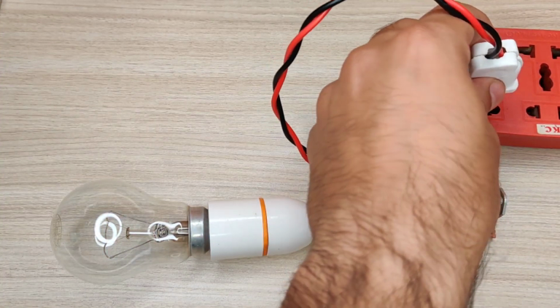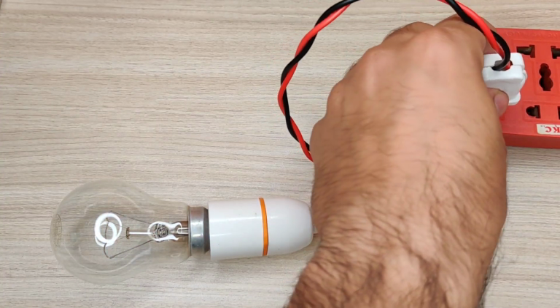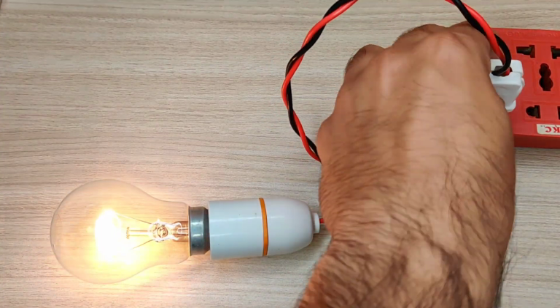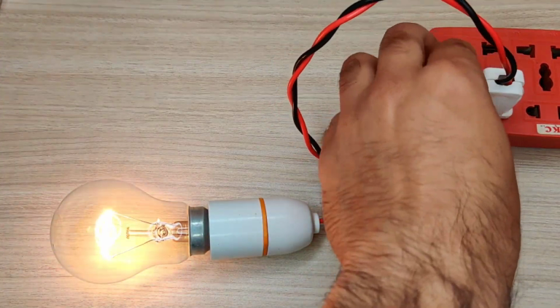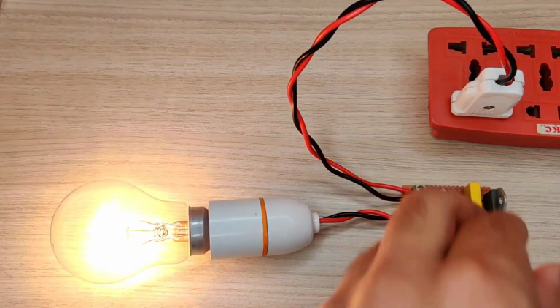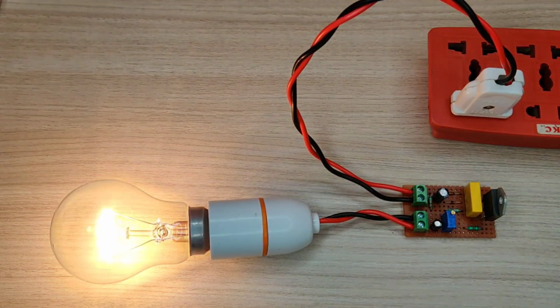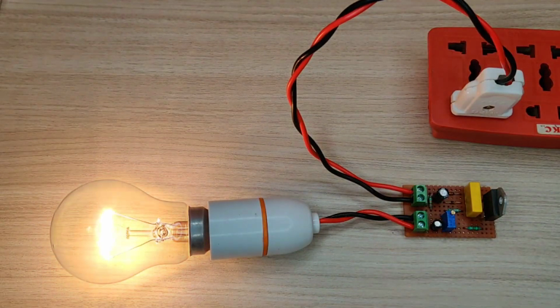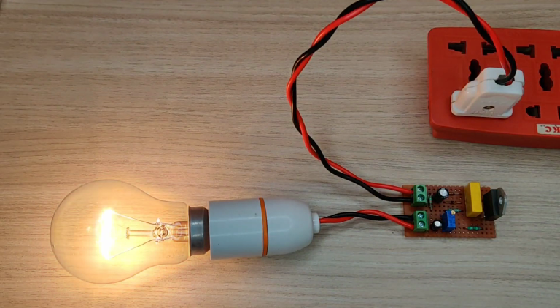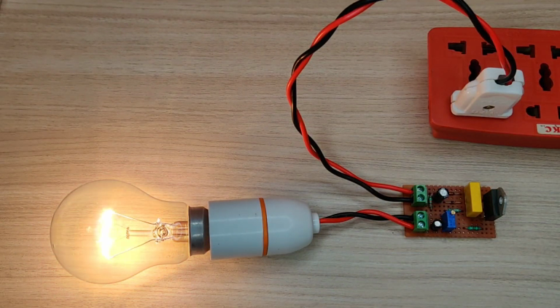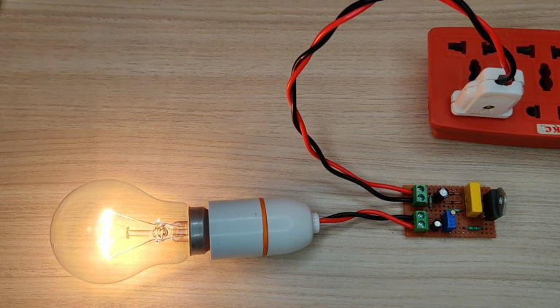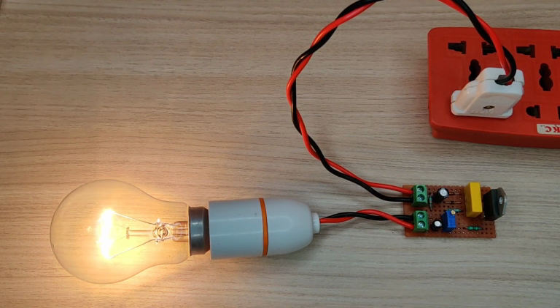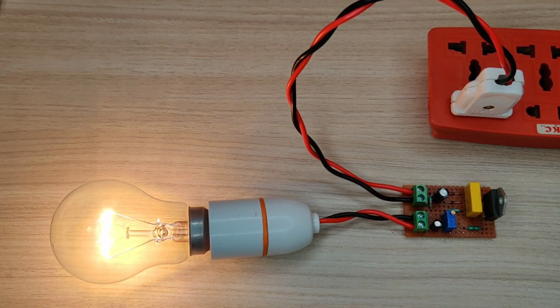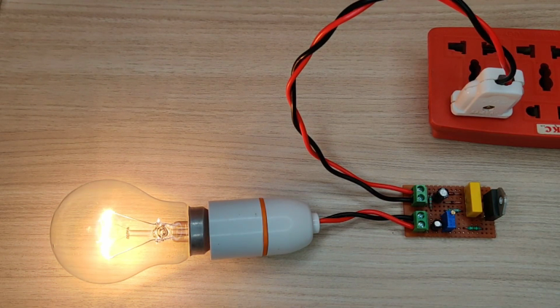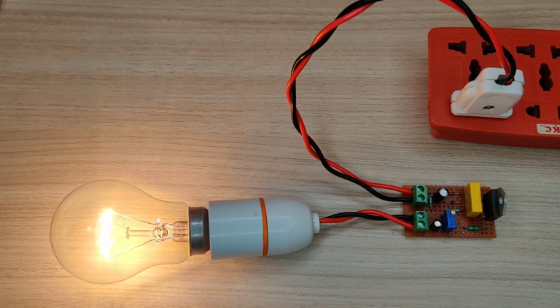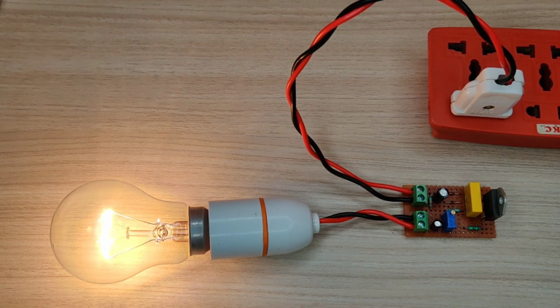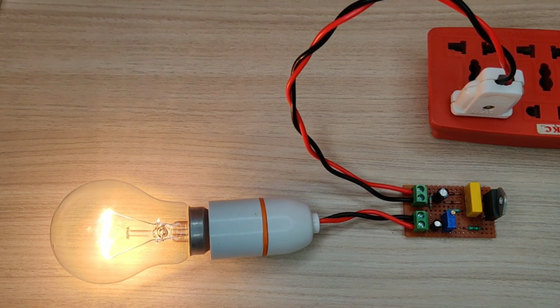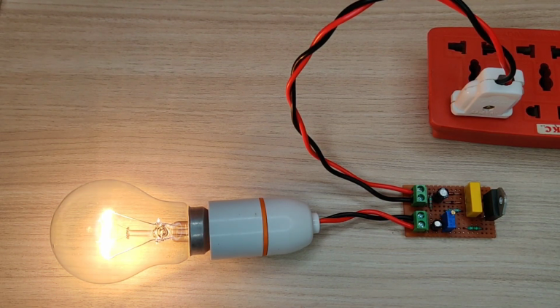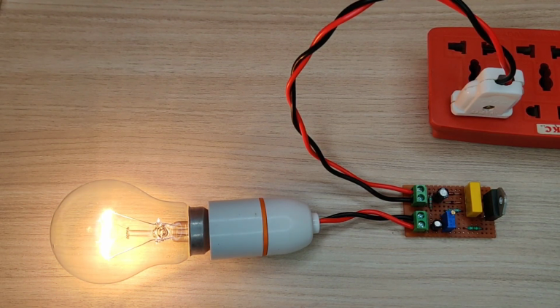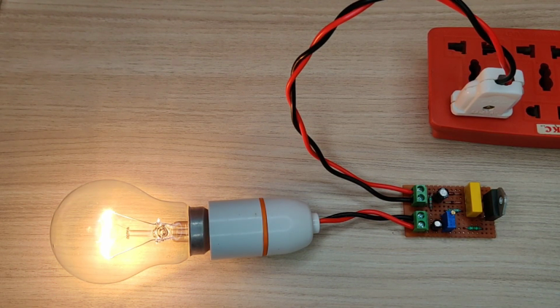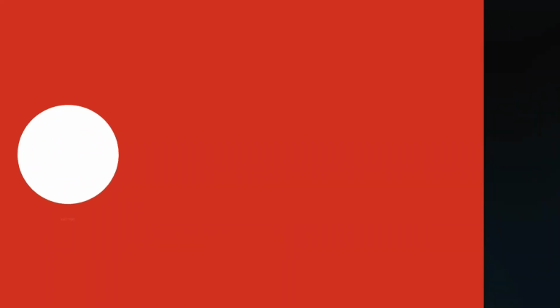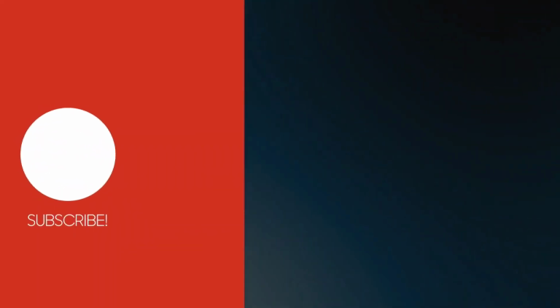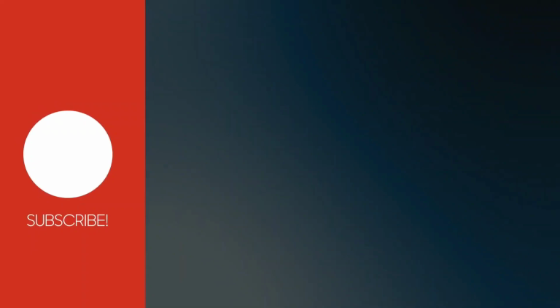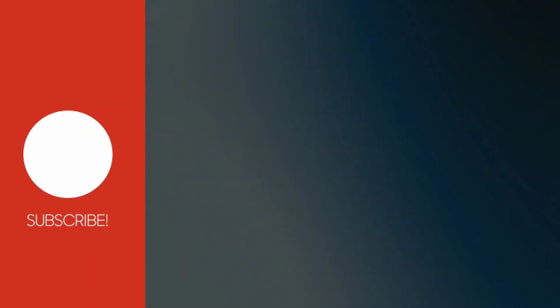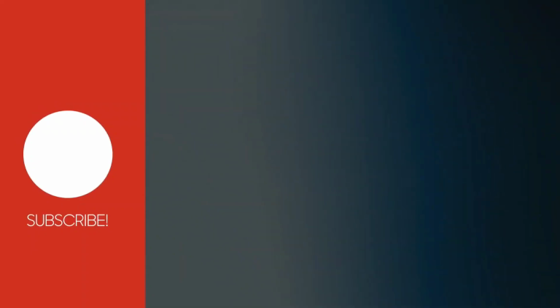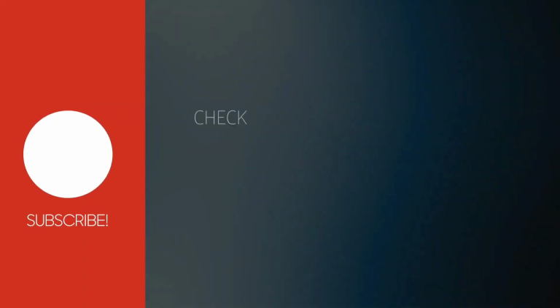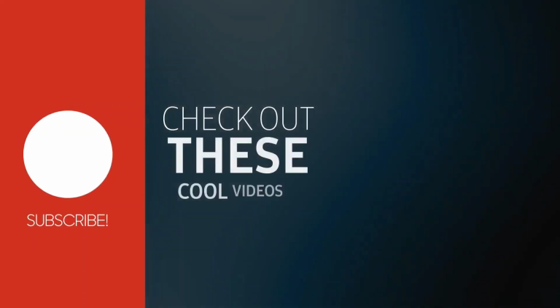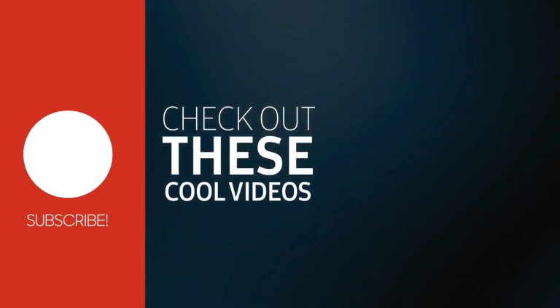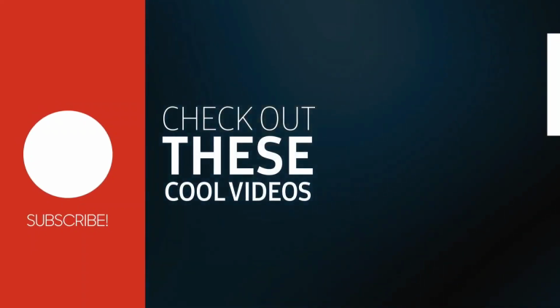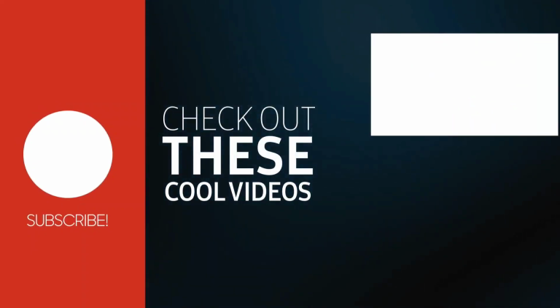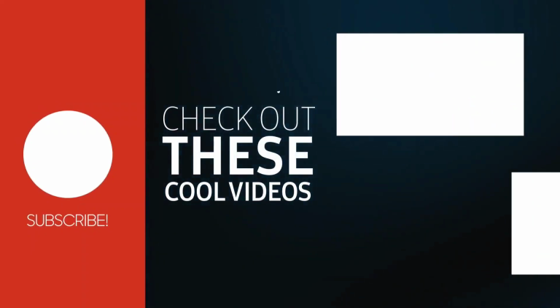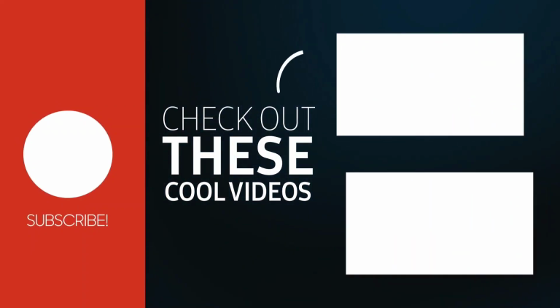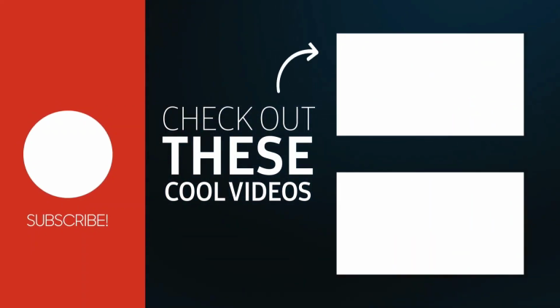If you enjoyed the video, please give a thumbs up. For more amazing and useful videos, subscribe to the channel. Also, check out these recommended videos.